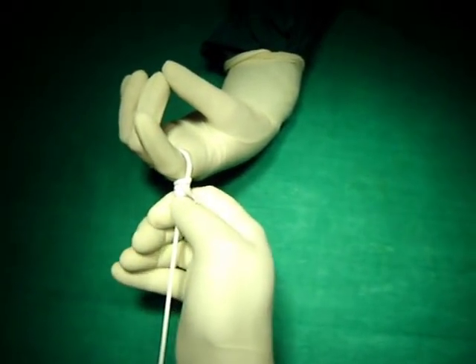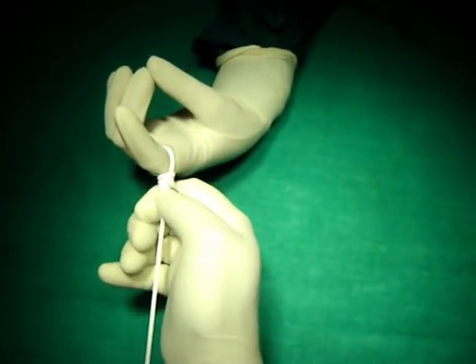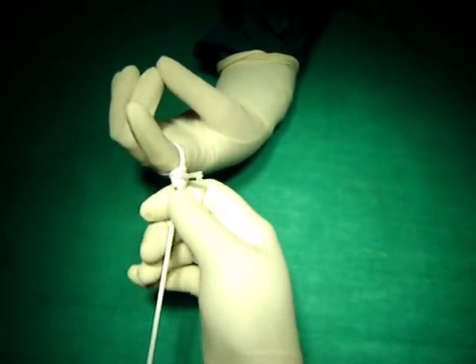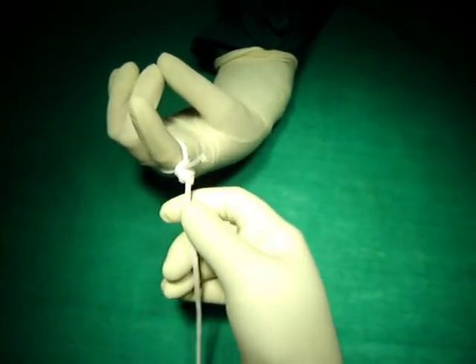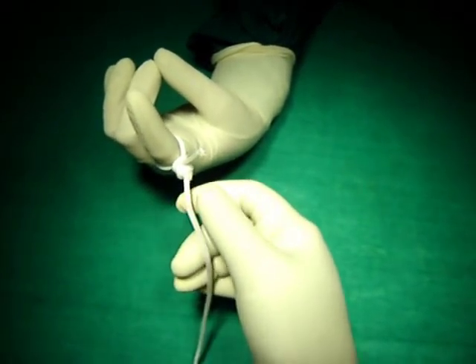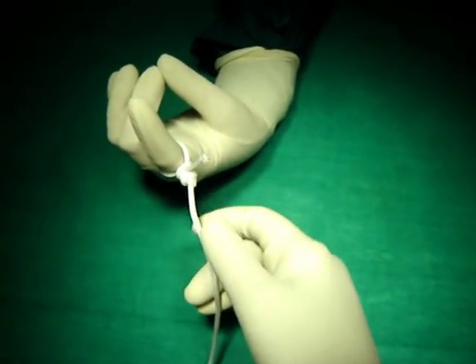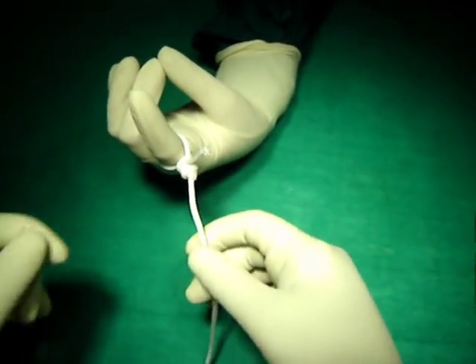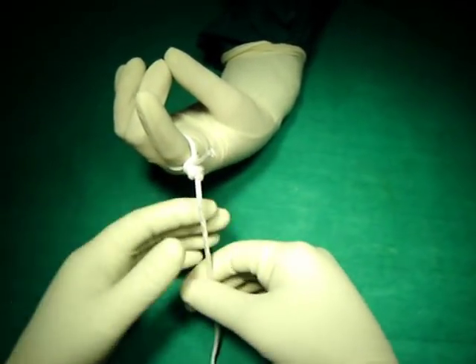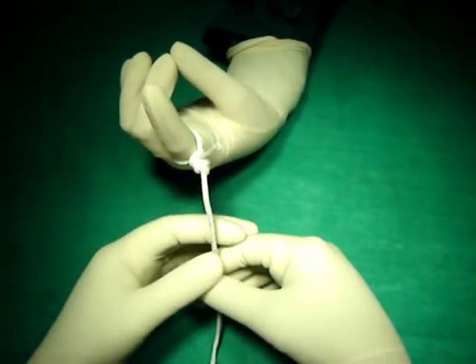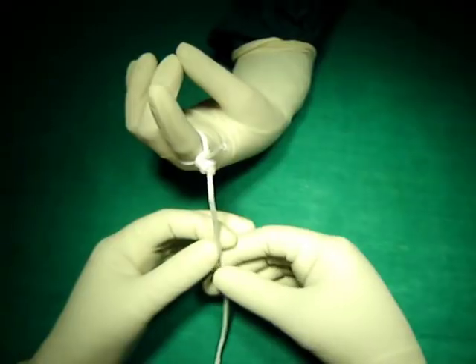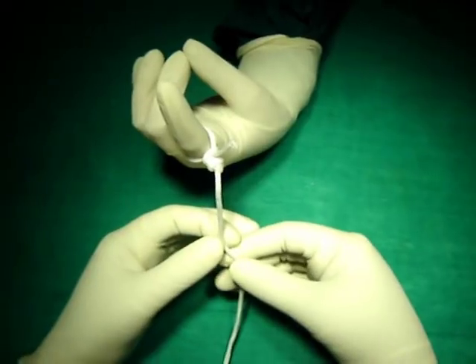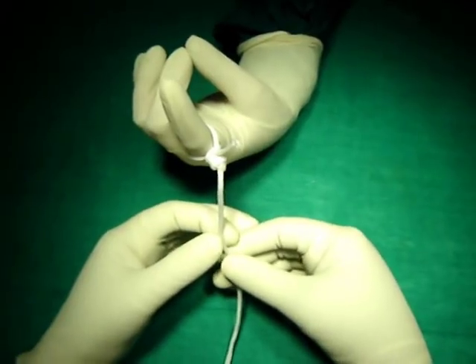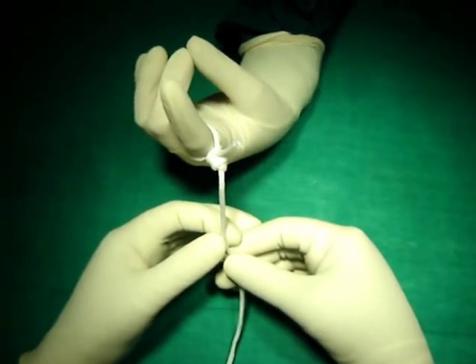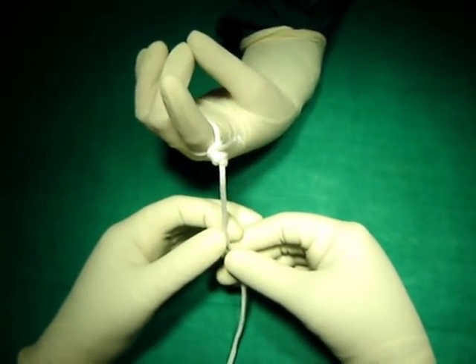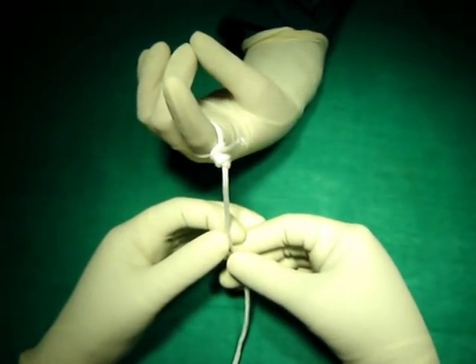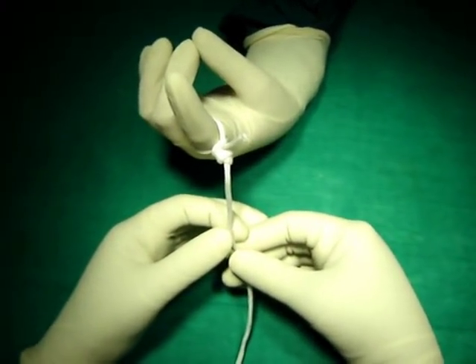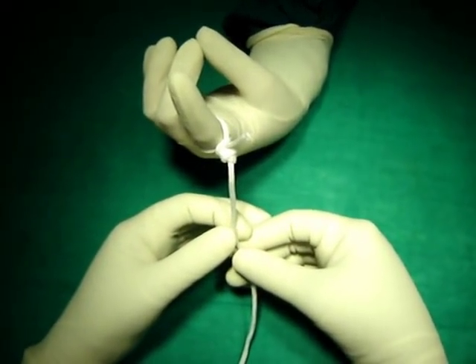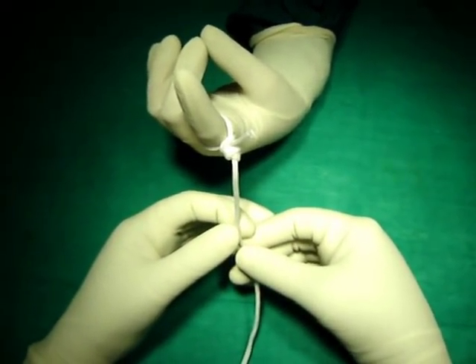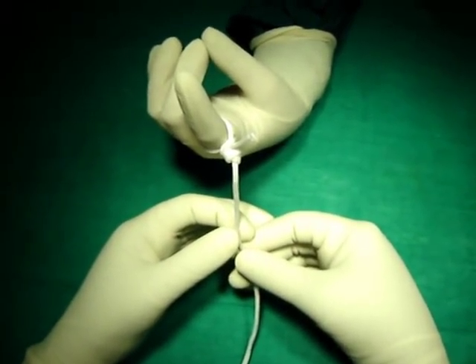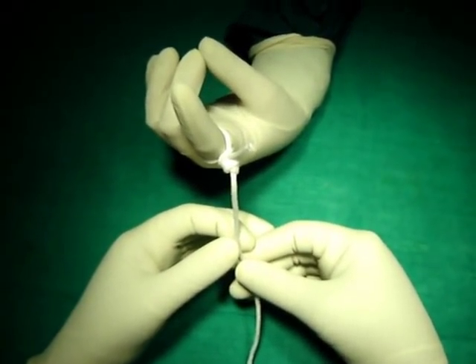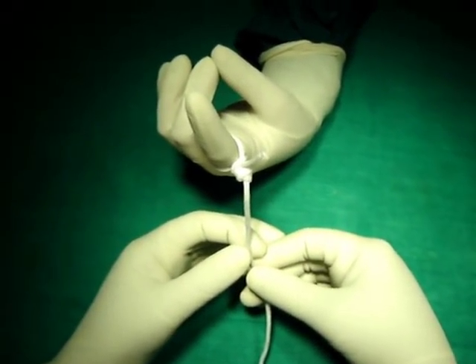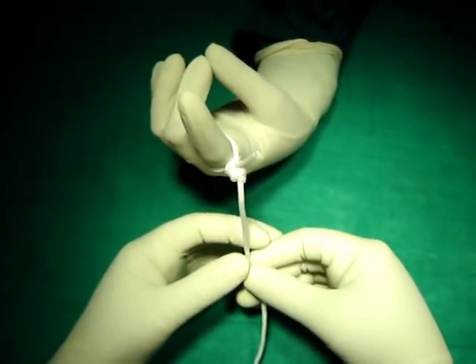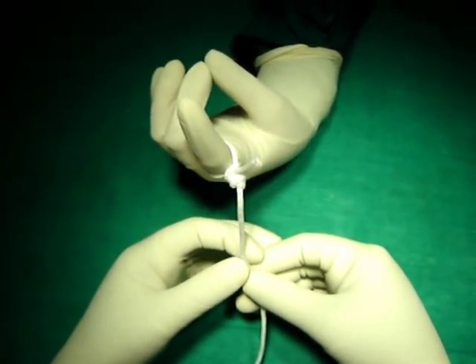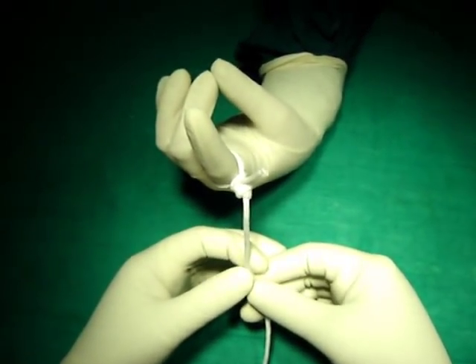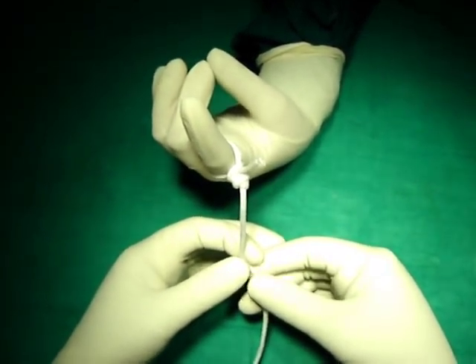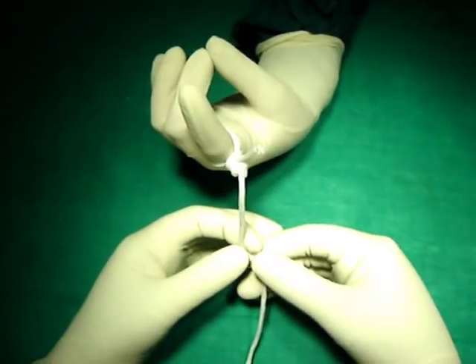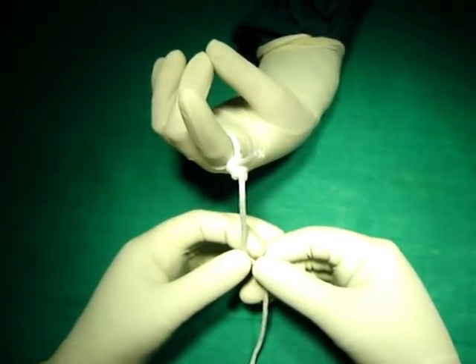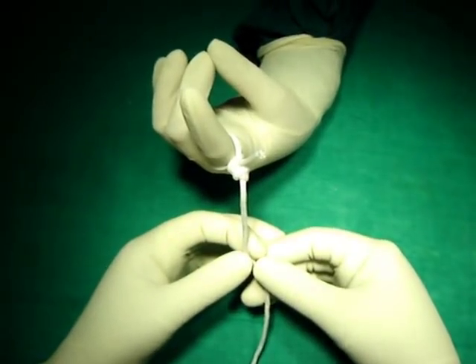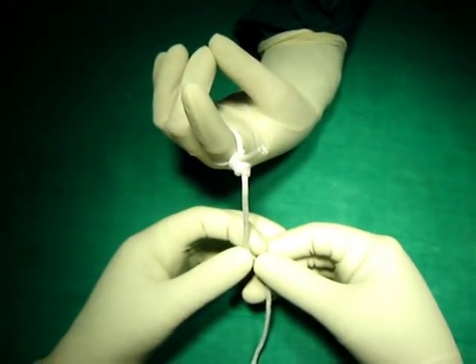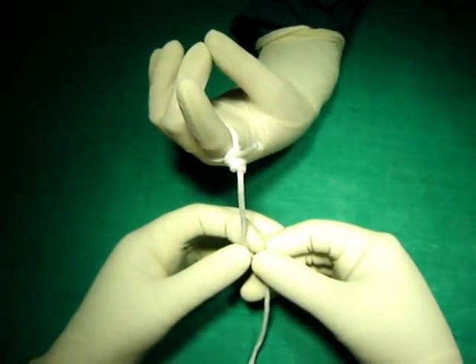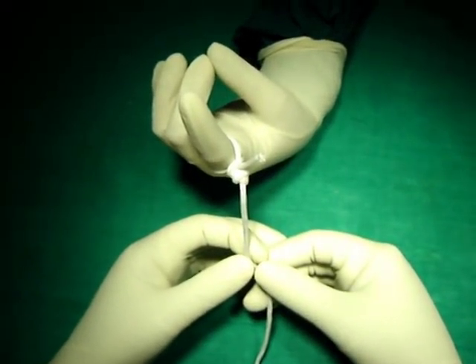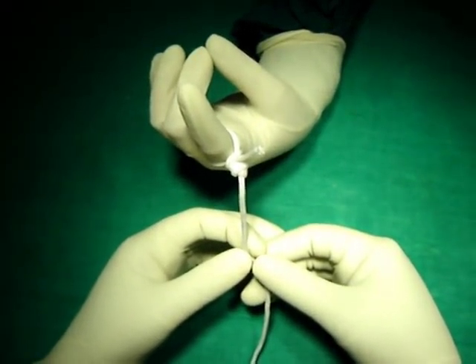Roeder's knot is most commonly used with the chromic suture category. It should be used over the appendix, and it can also be used to tie the cystic duct.